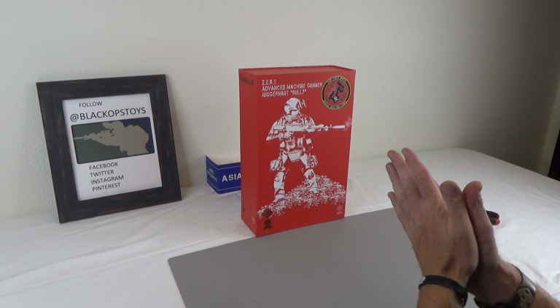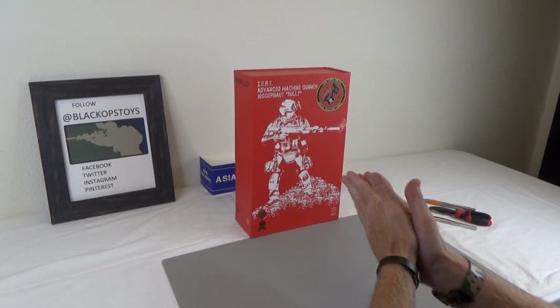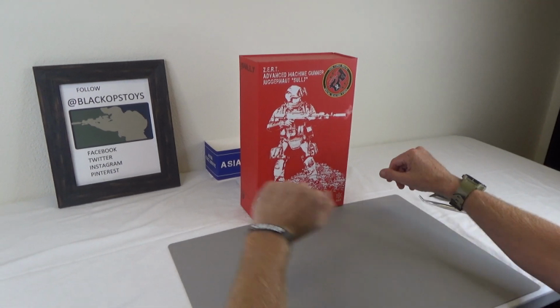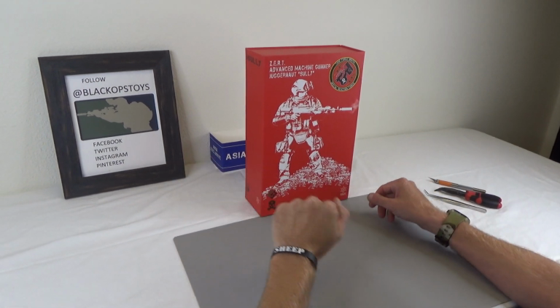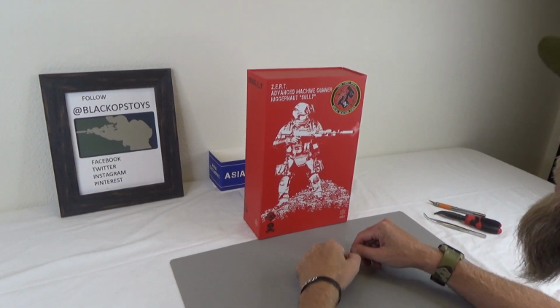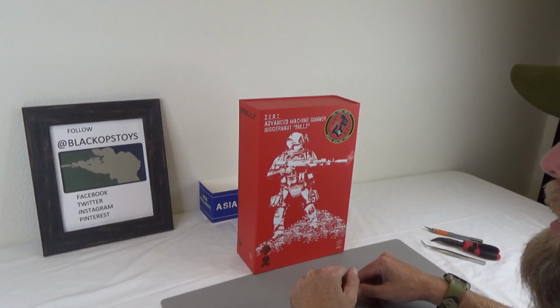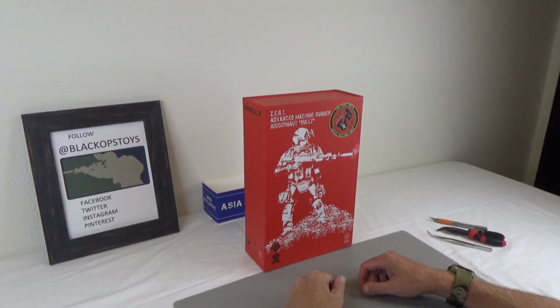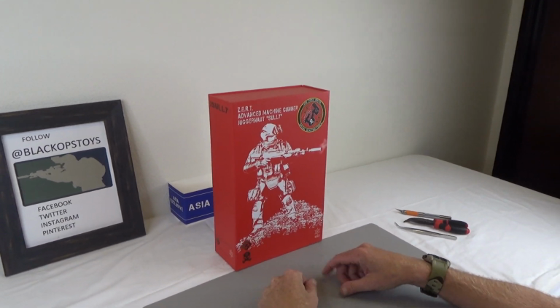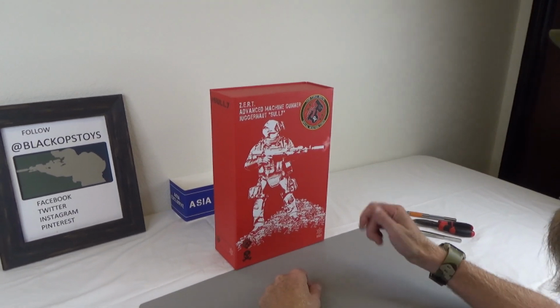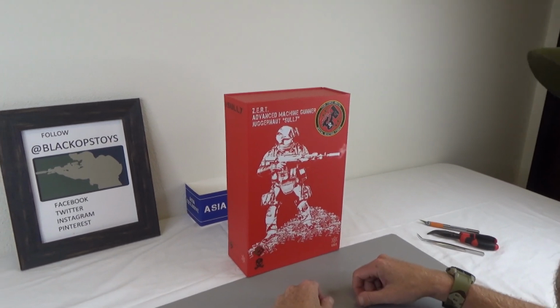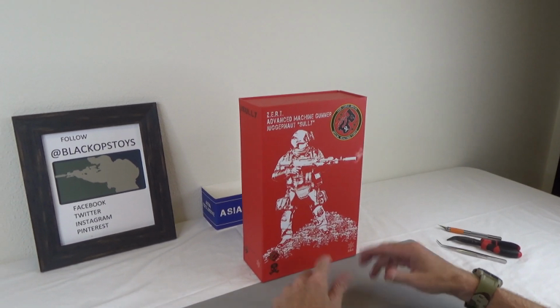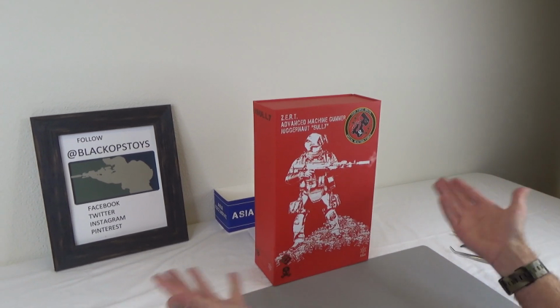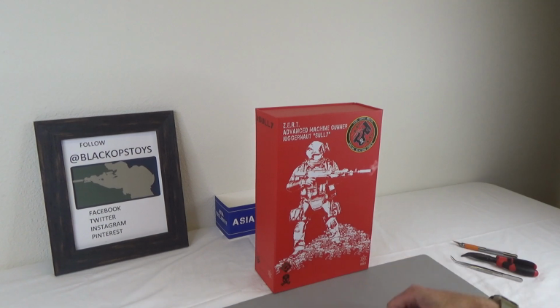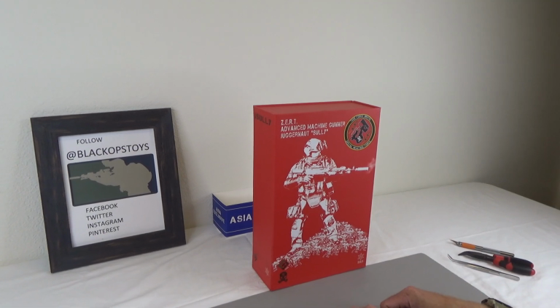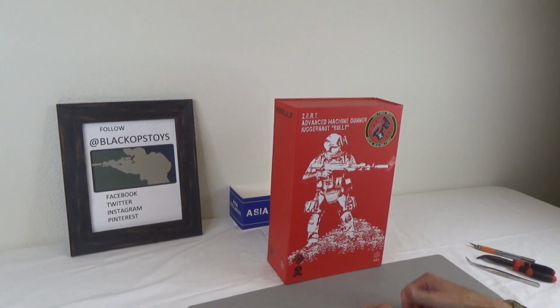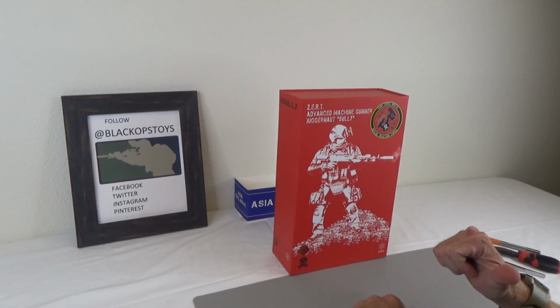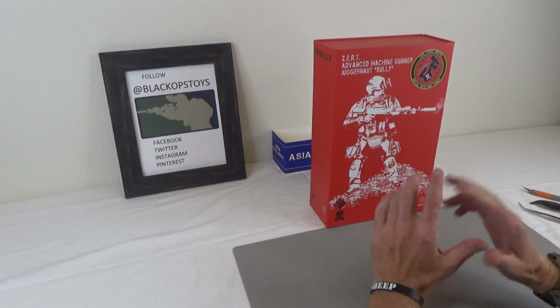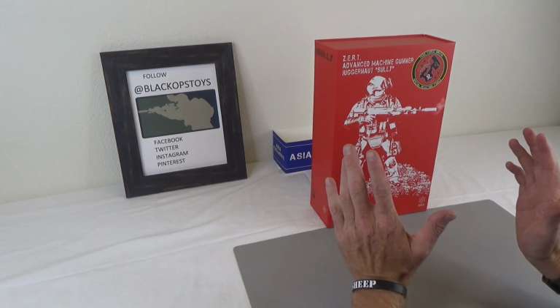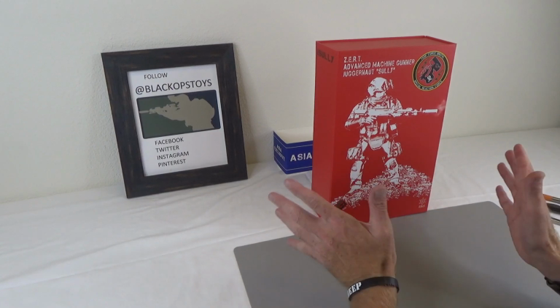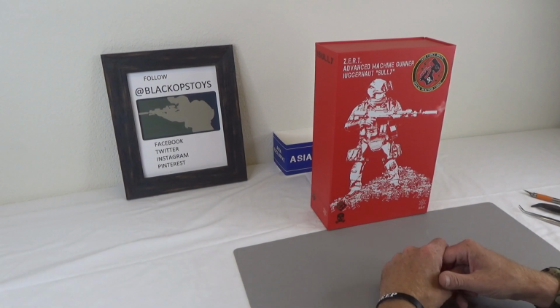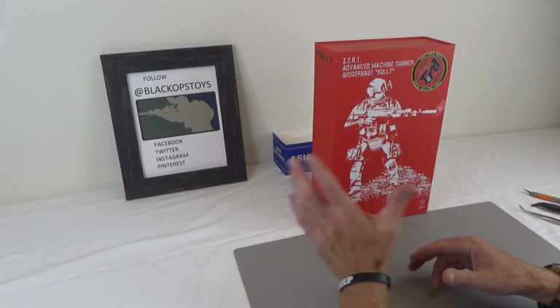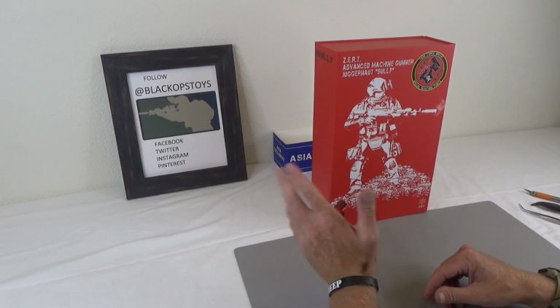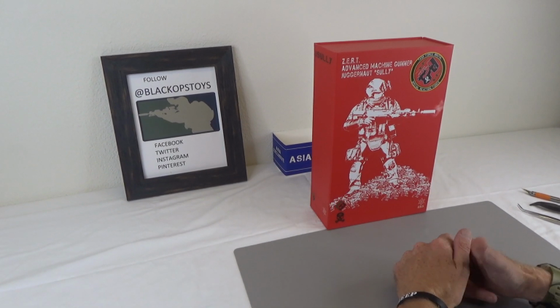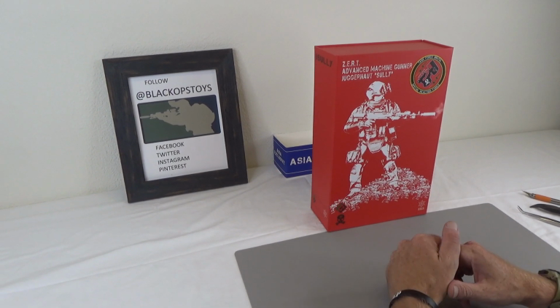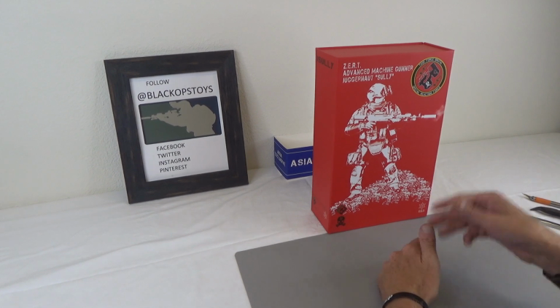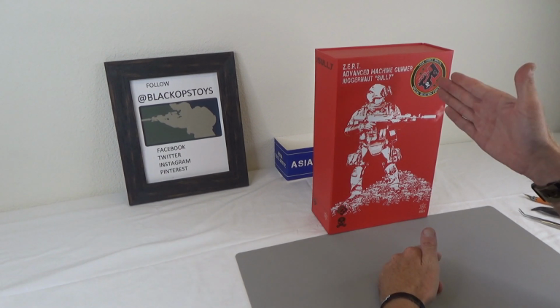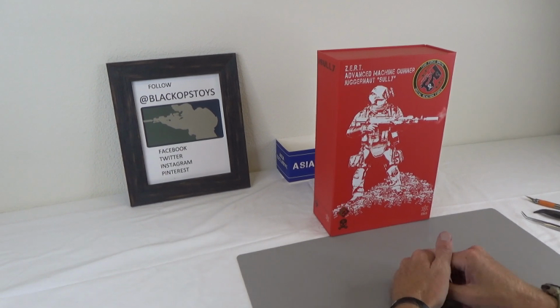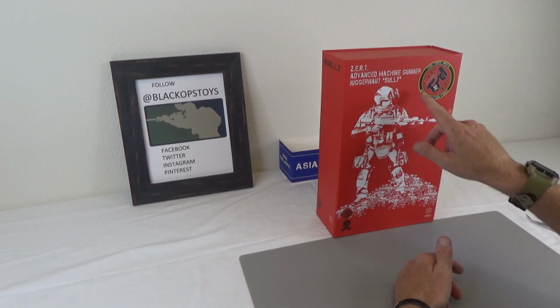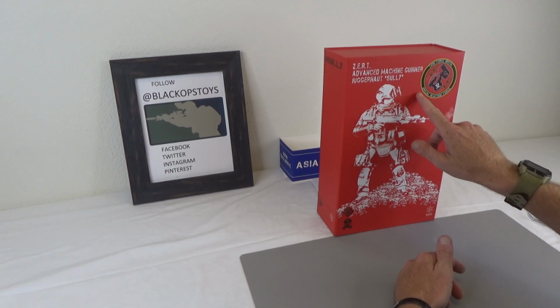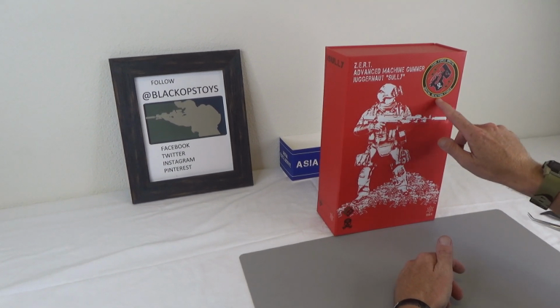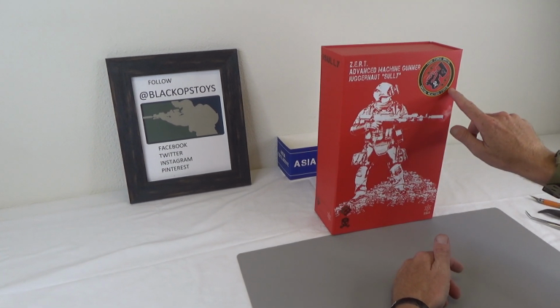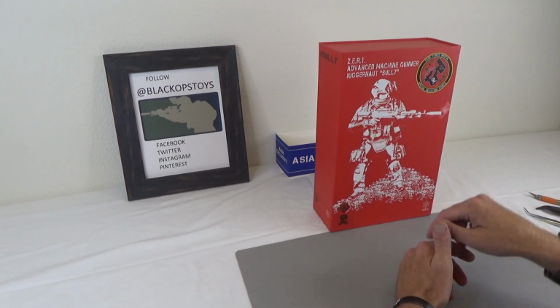Hi everyone, Sully here from Black Ops Toys coming at you today with an unboxing of yours truly, guess who, this guy. This is part of the Zert Team, or Zombie Eradication Response Team. This is Task Force Brutal, Special Reaction Force.